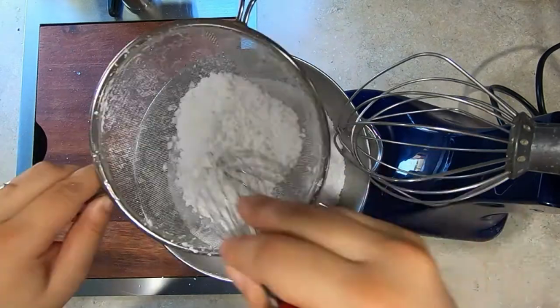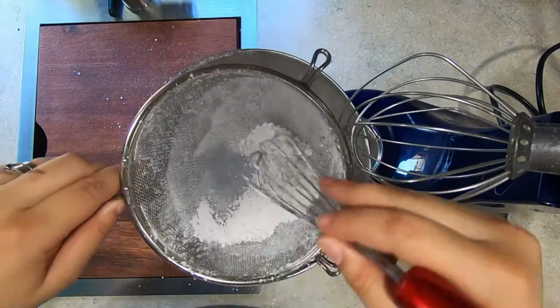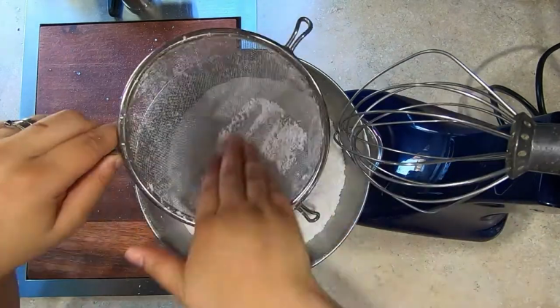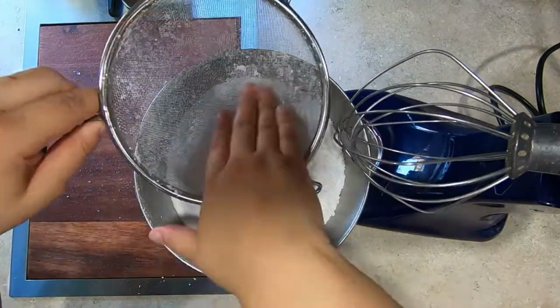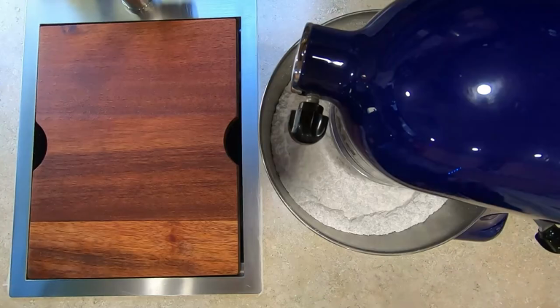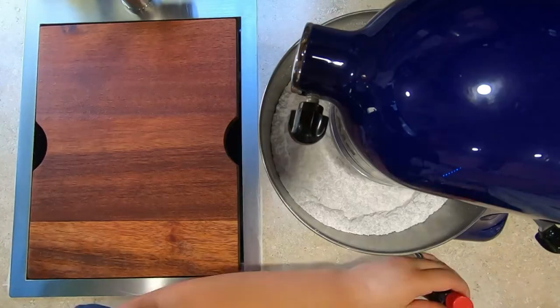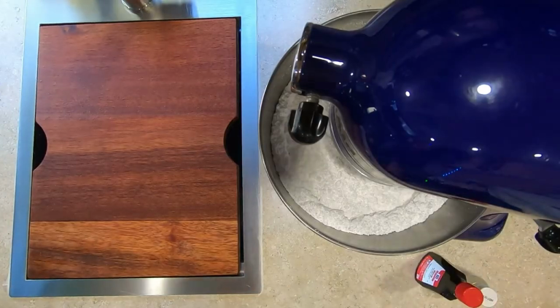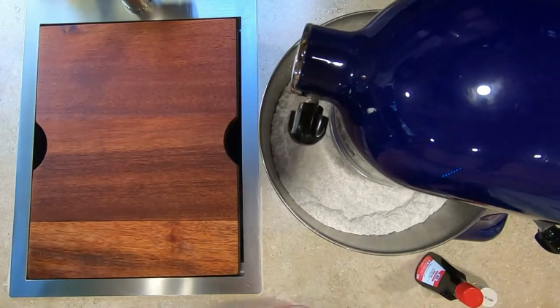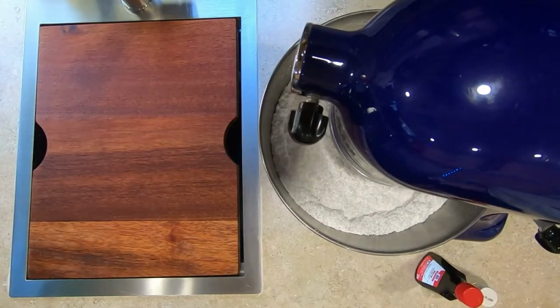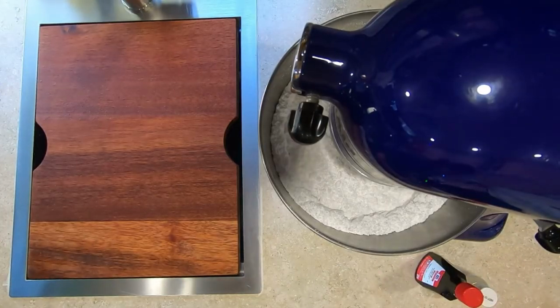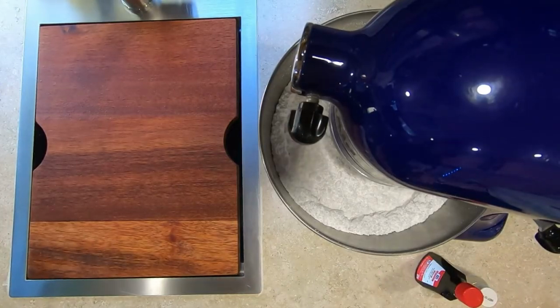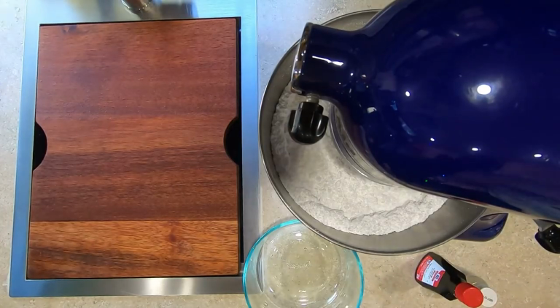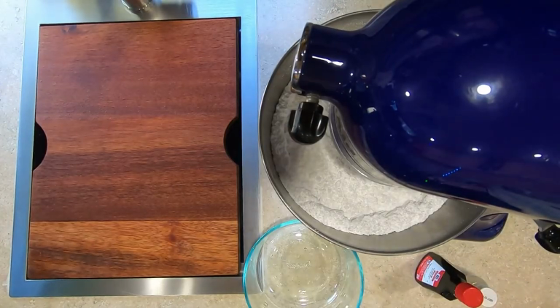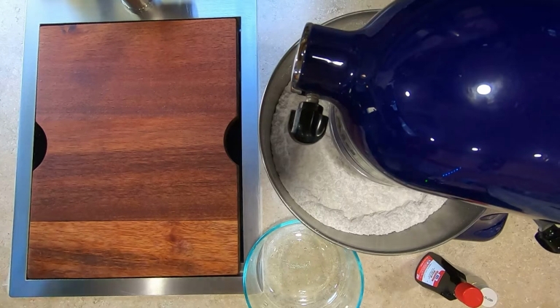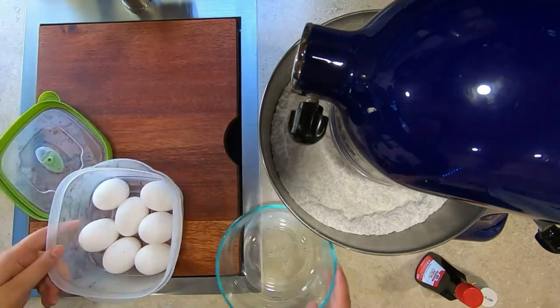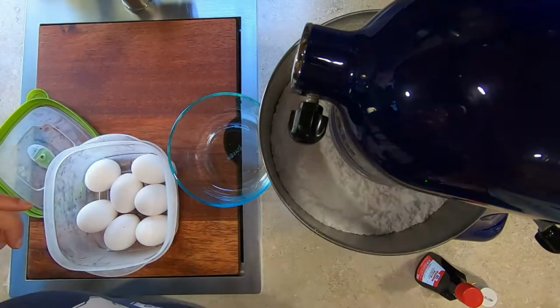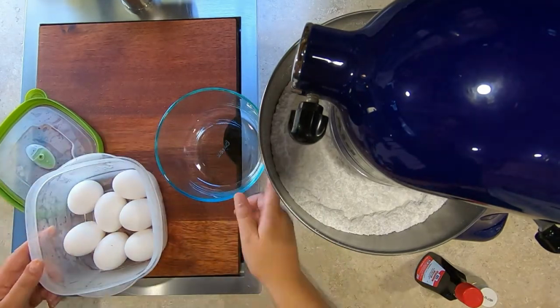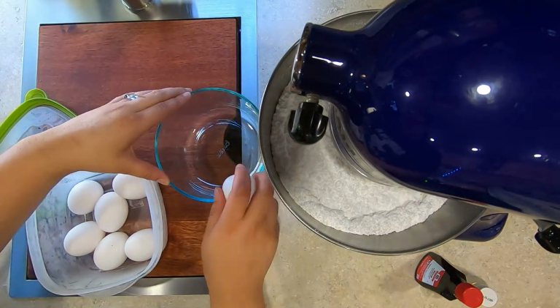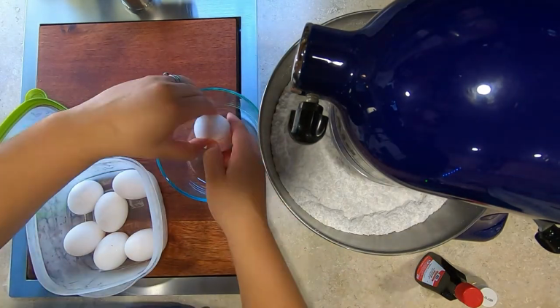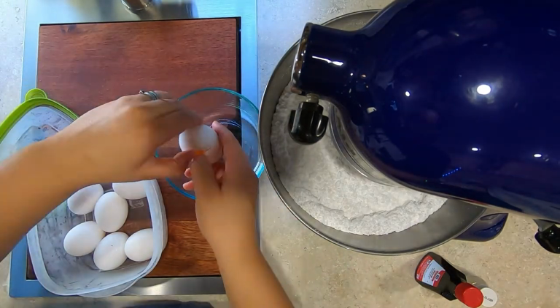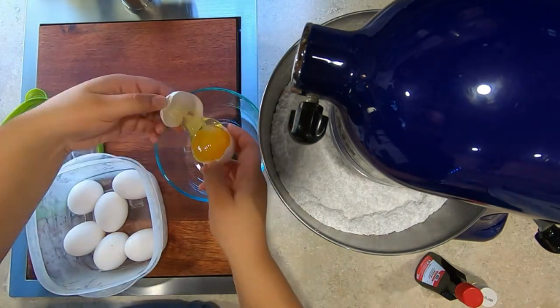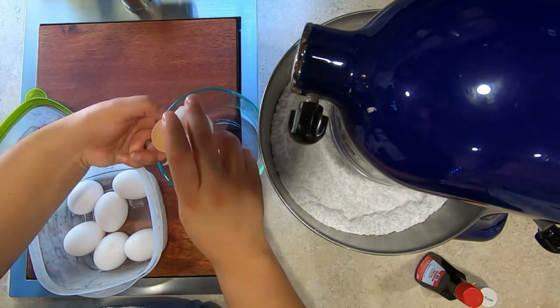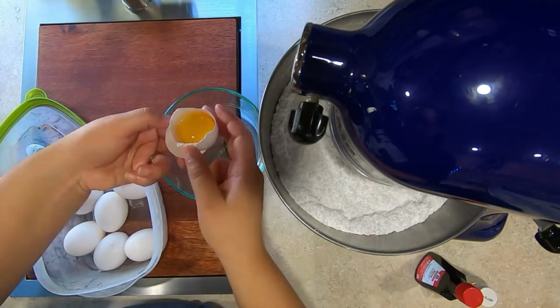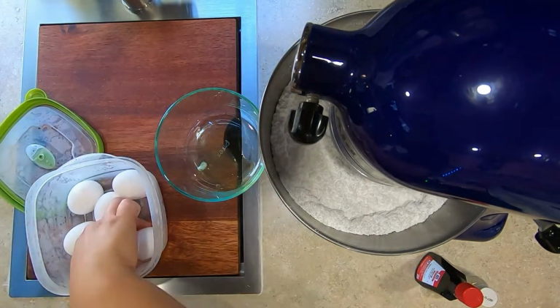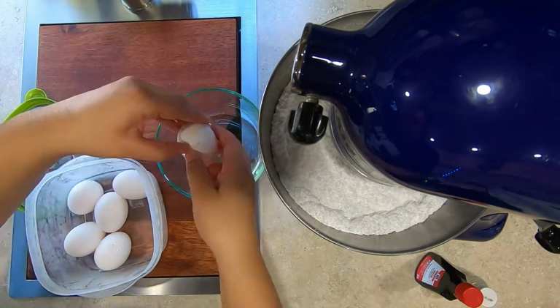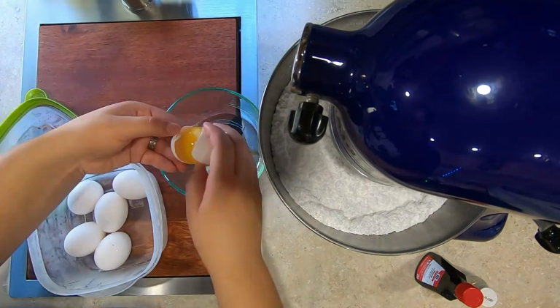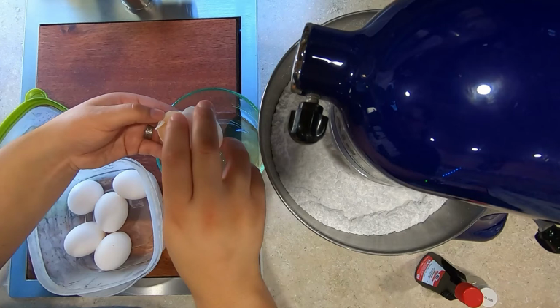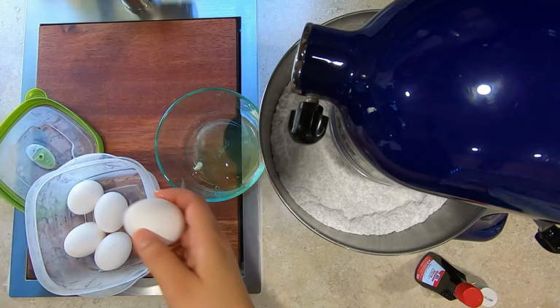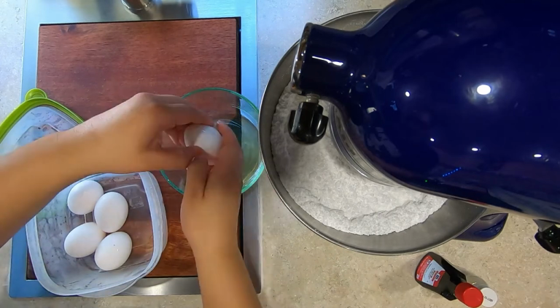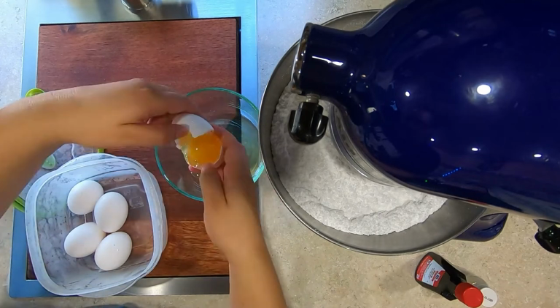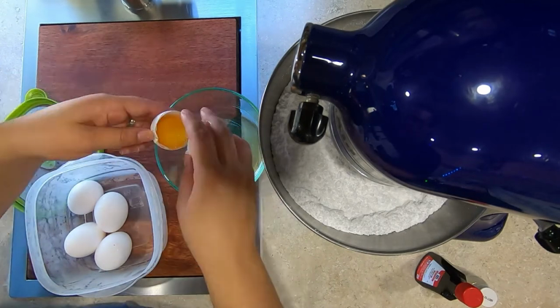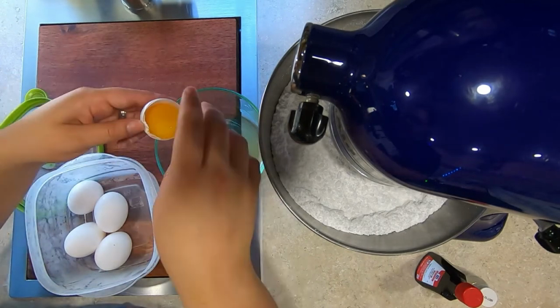While the dry ingredients are in the mixing bowl, turn the mixer on low speed or speed dial 1. Then crack five pasteurized eggs right out of the fridge and use only the egg whites. Do not let your eggs sit out of the fridge at all.